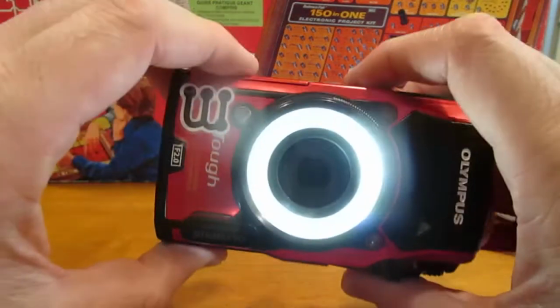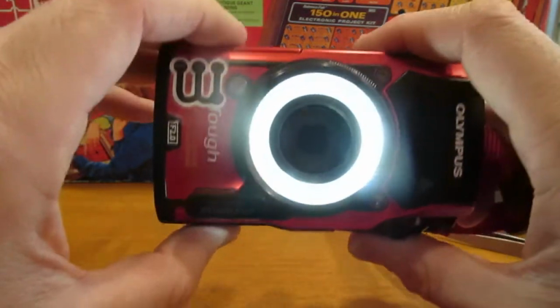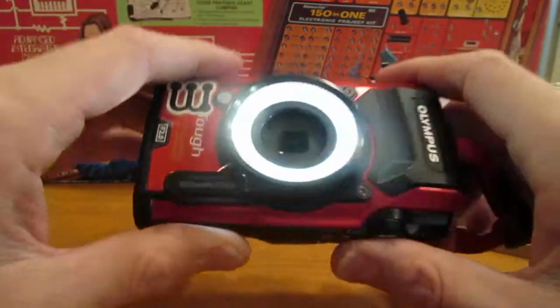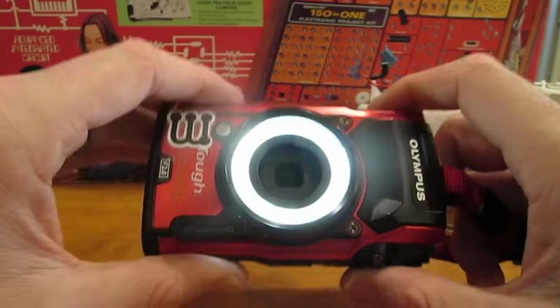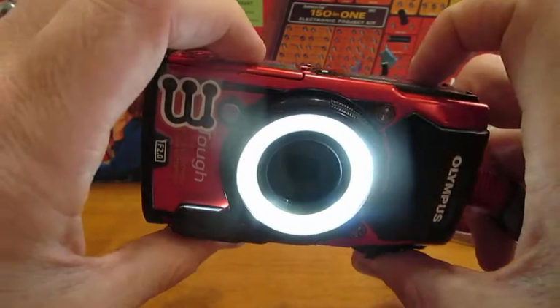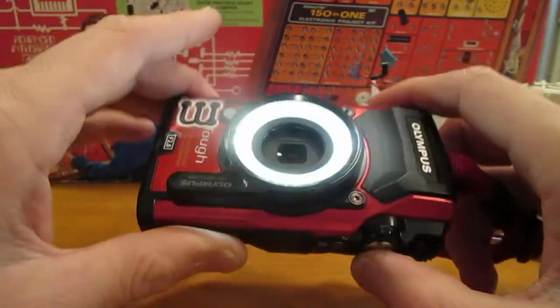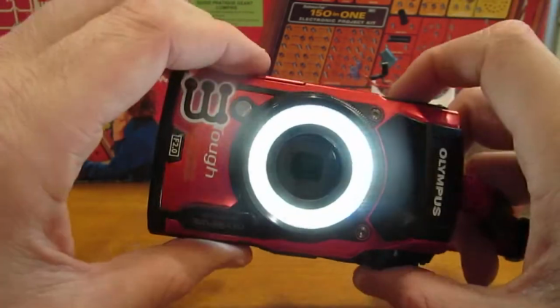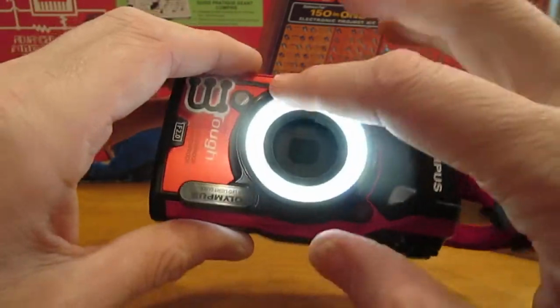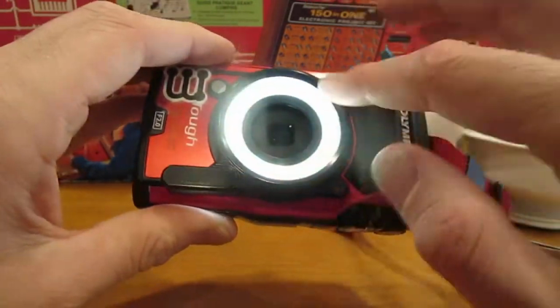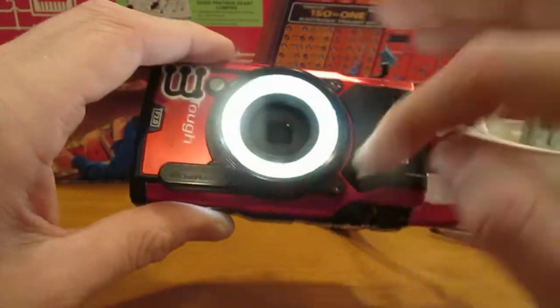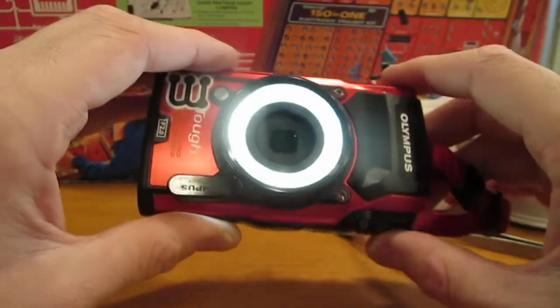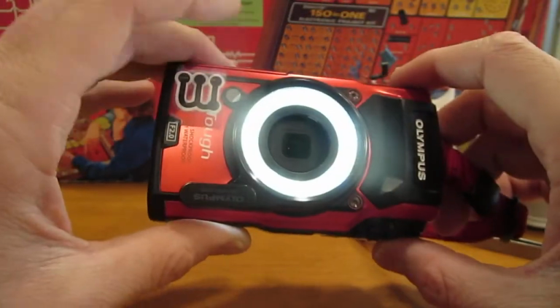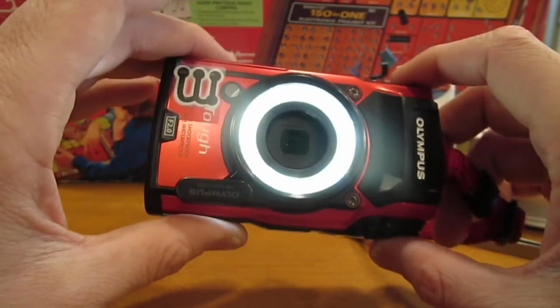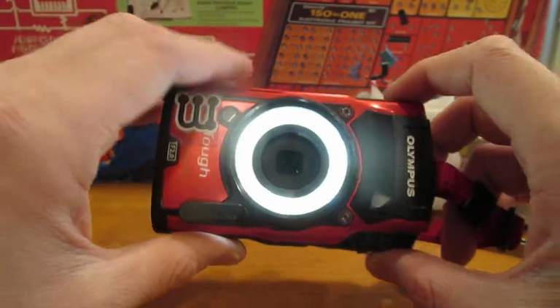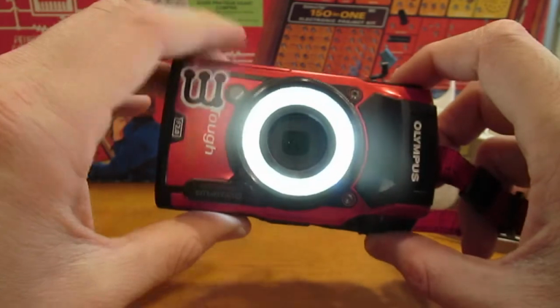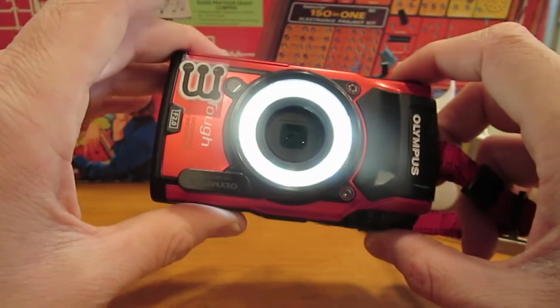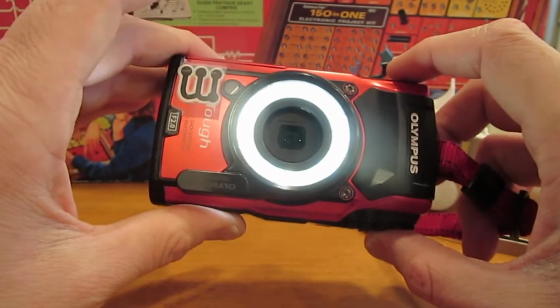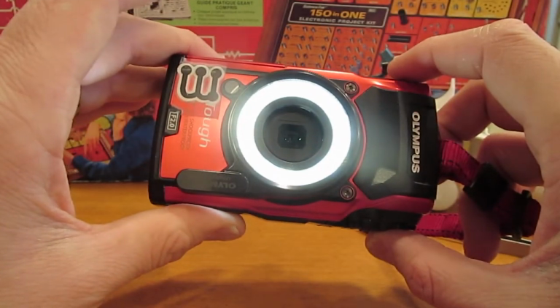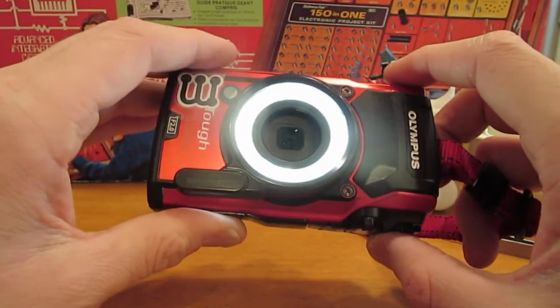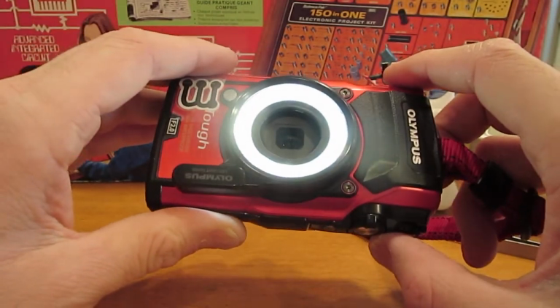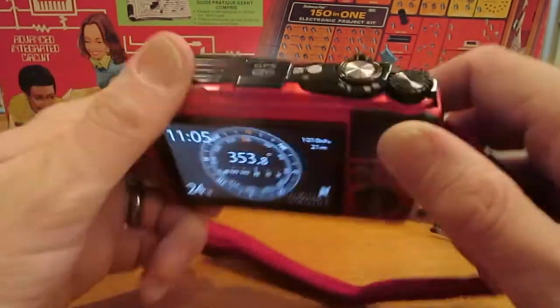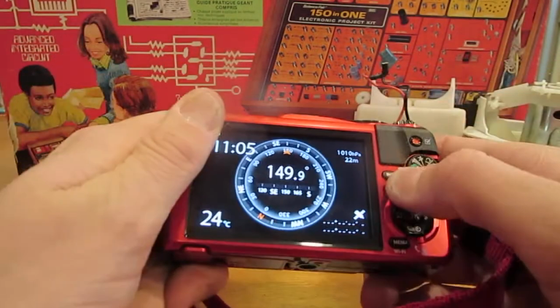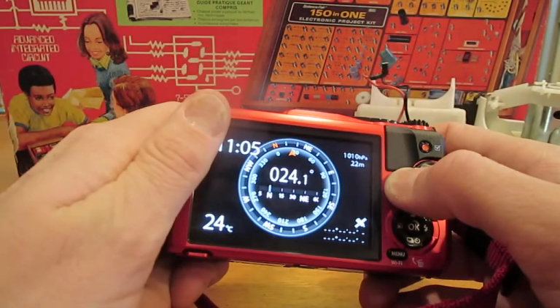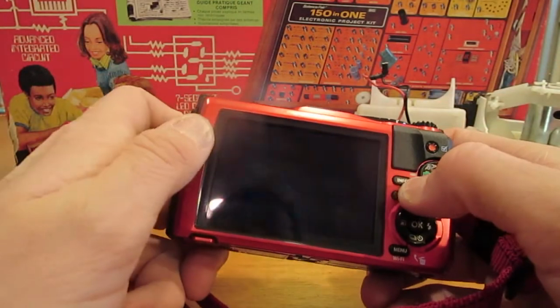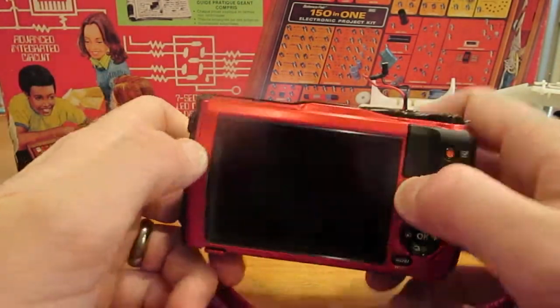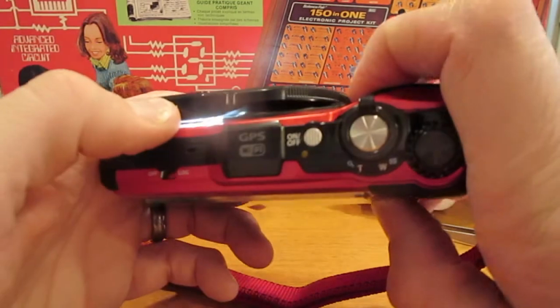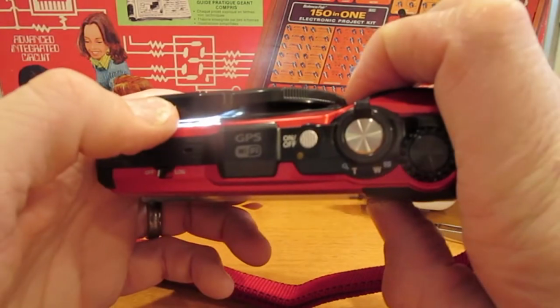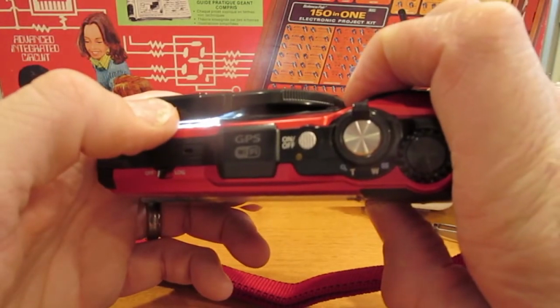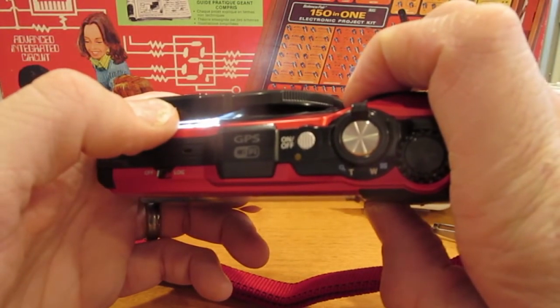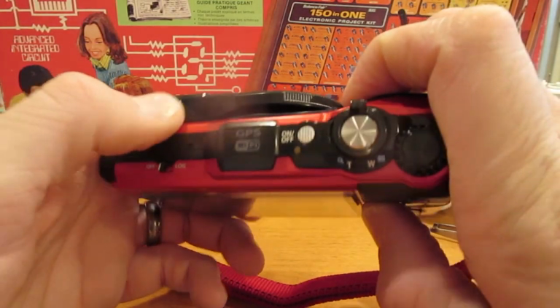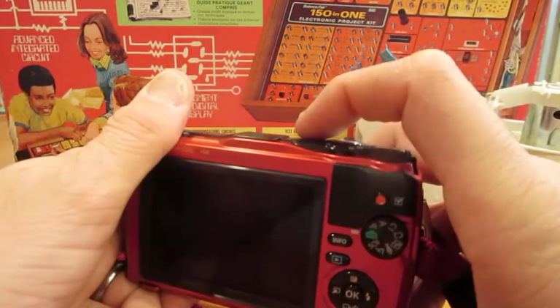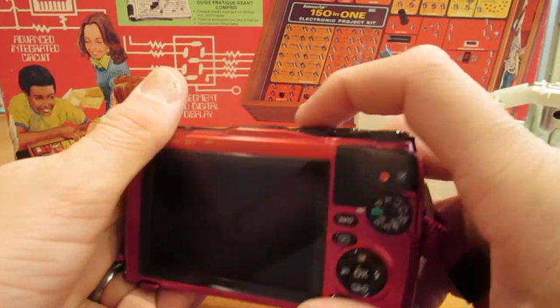So we've got the light on the front, and this is what's going to be utilized for the macro work that we're talking about here. I'll just turn that off and turn the camera on.